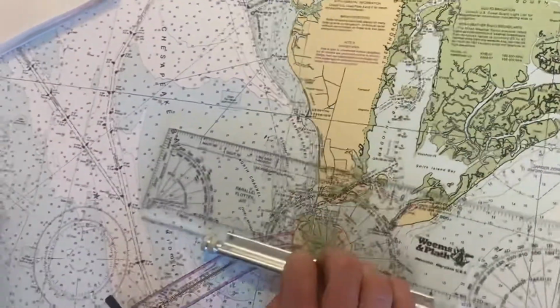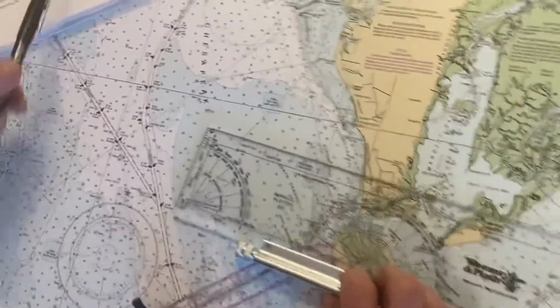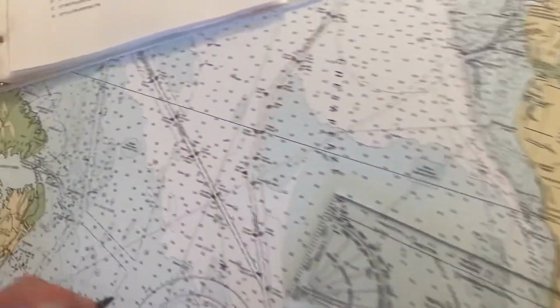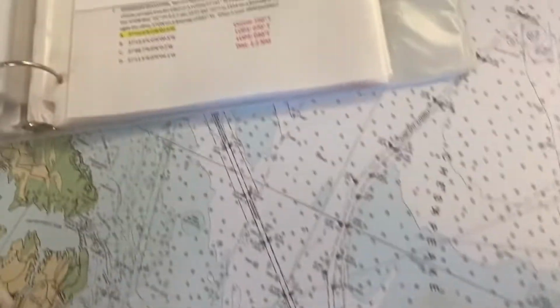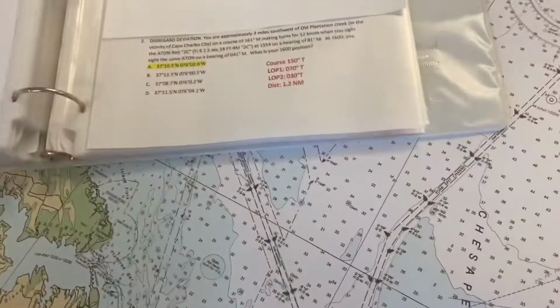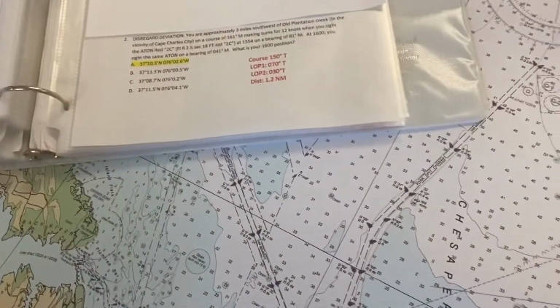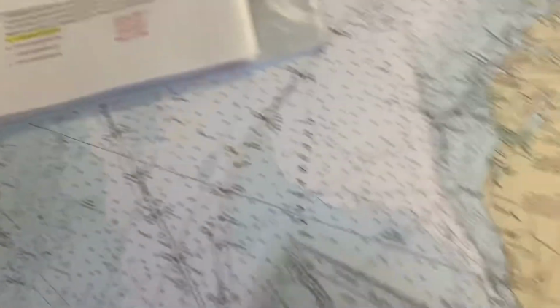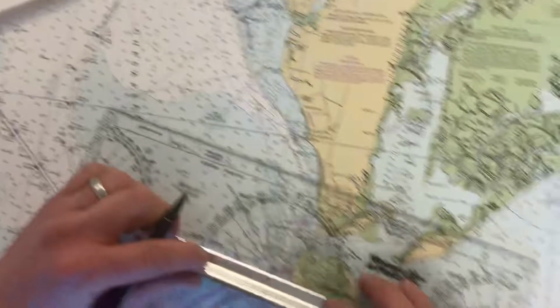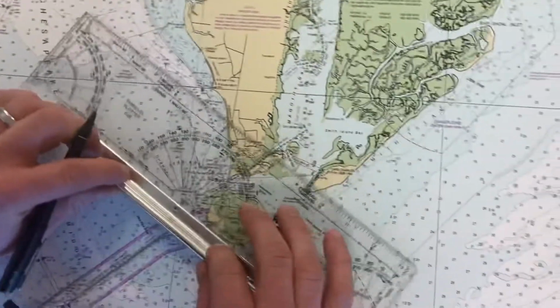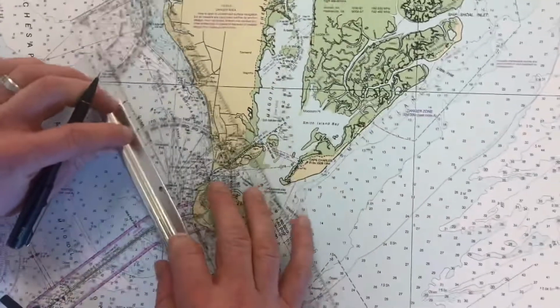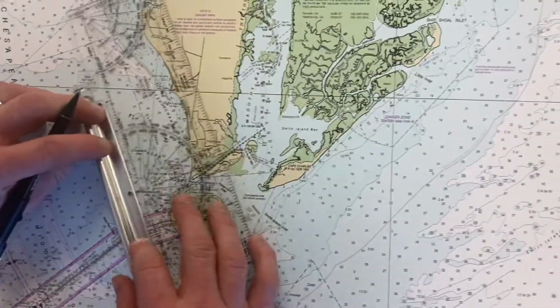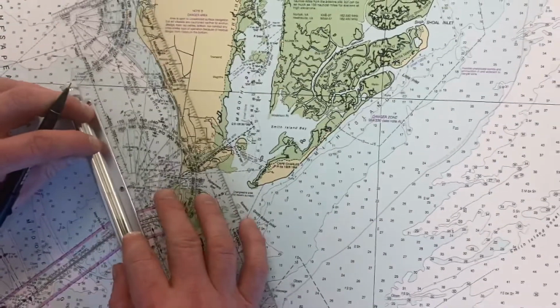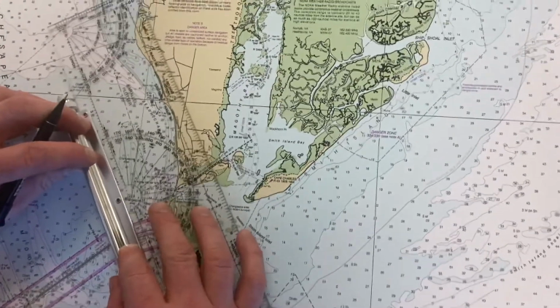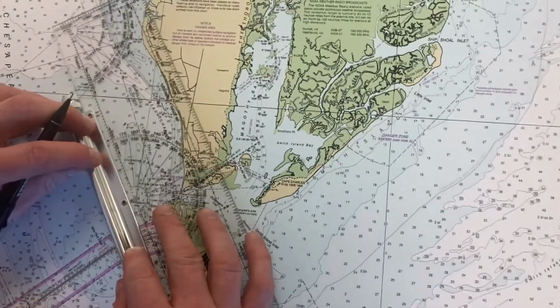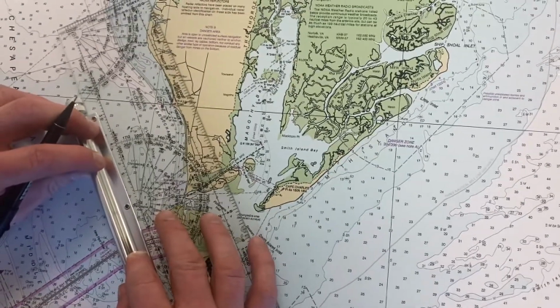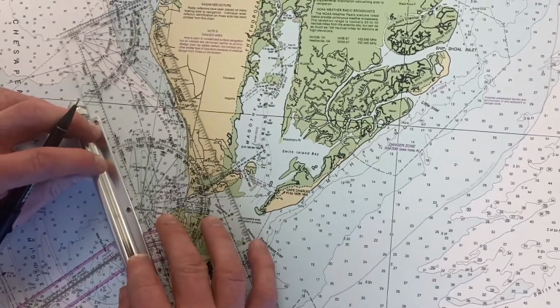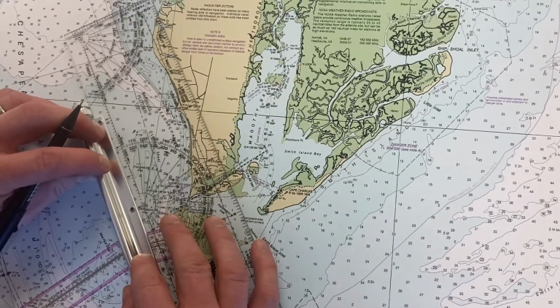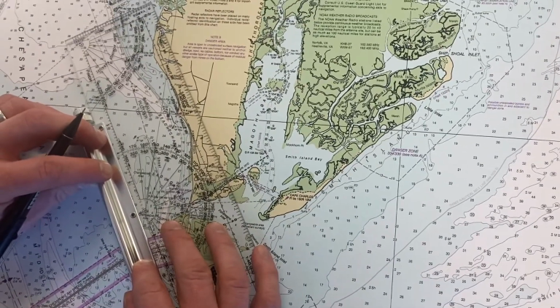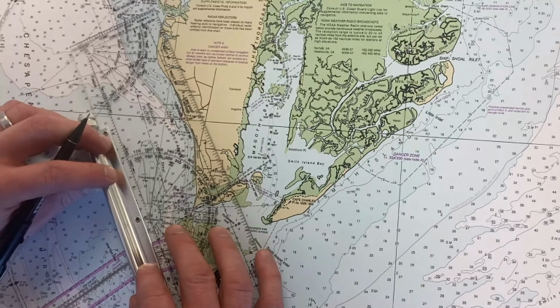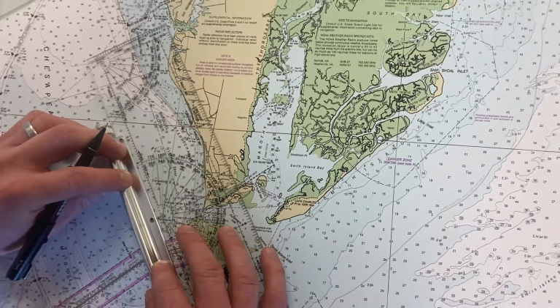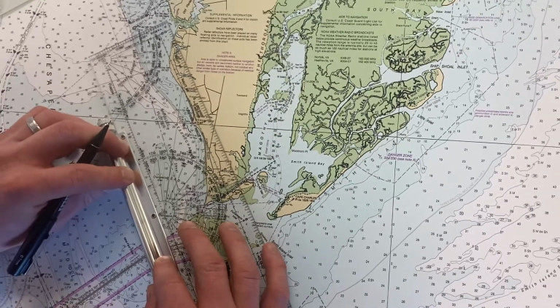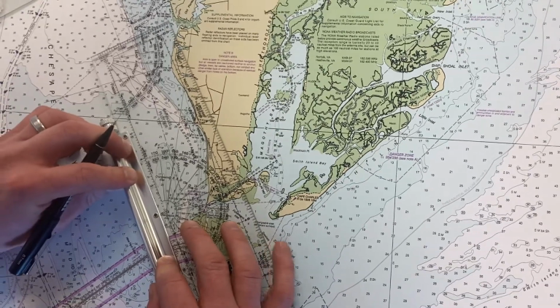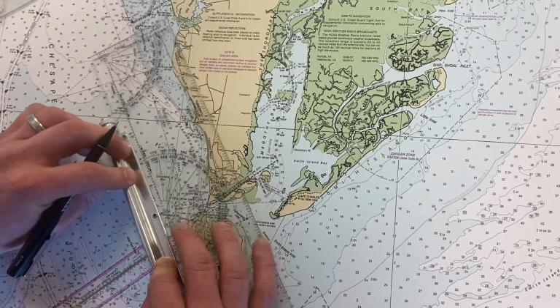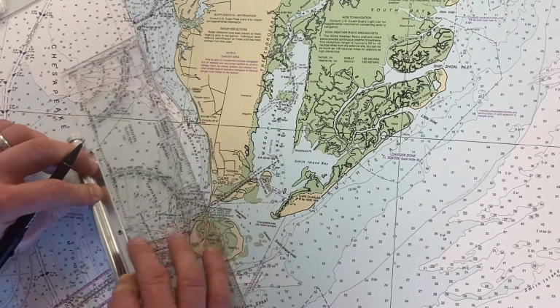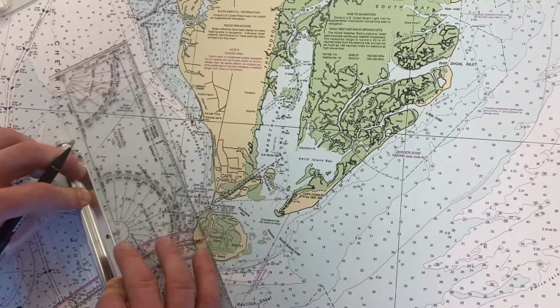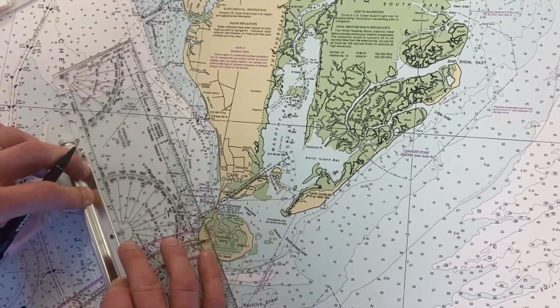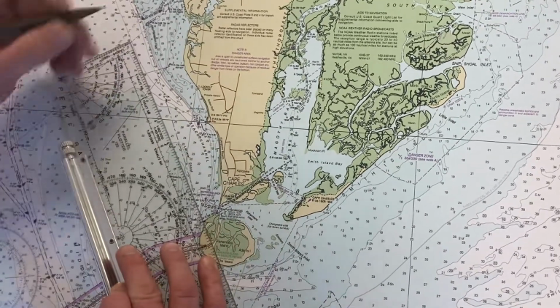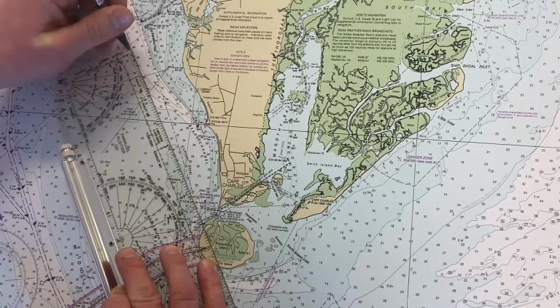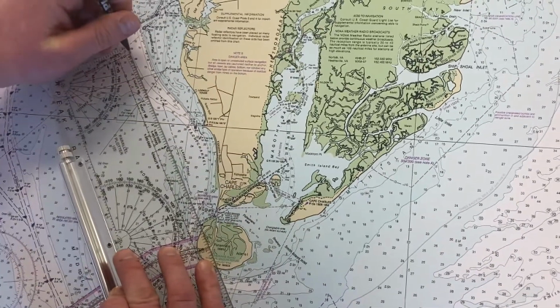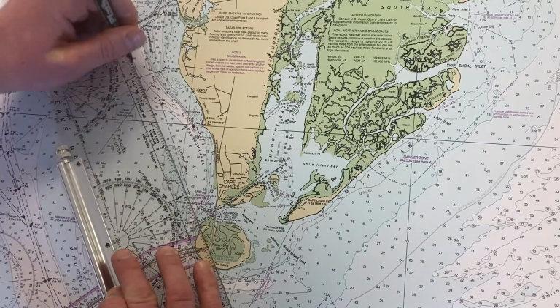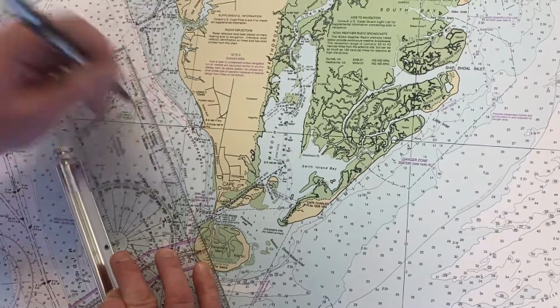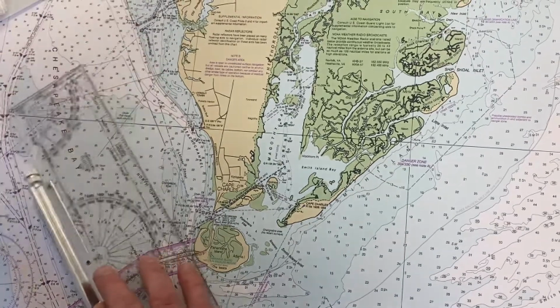Now we're going to plot the course of 150 degrees true. I'll measure out 150 and roll it down — it doesn't matter exactly where that goes, we're going to put it right there.